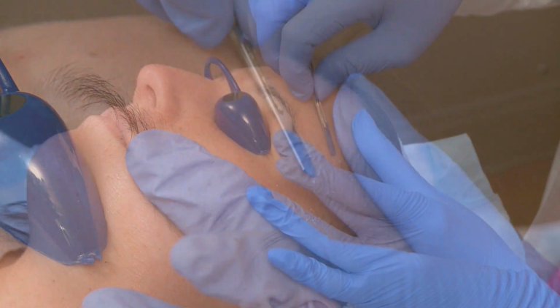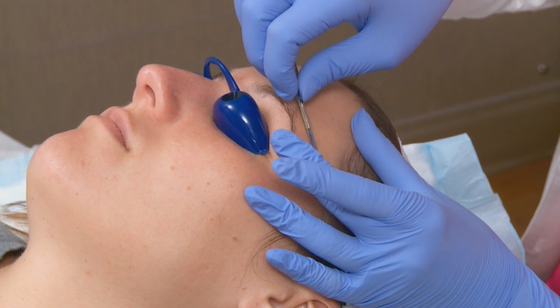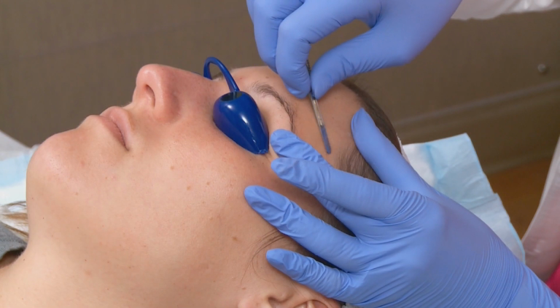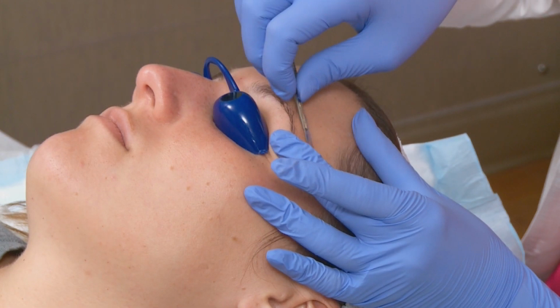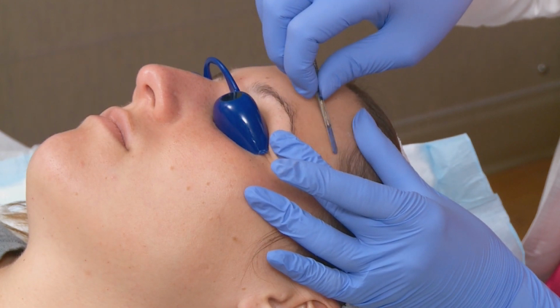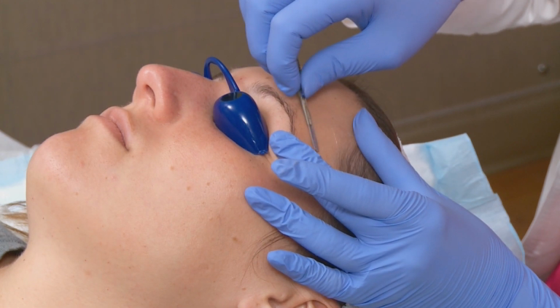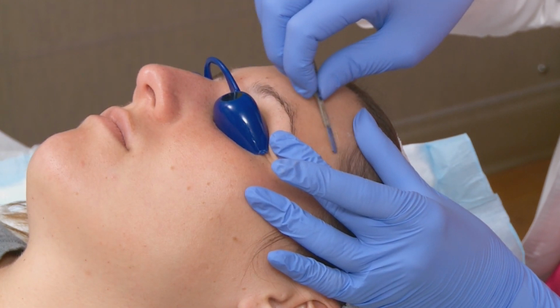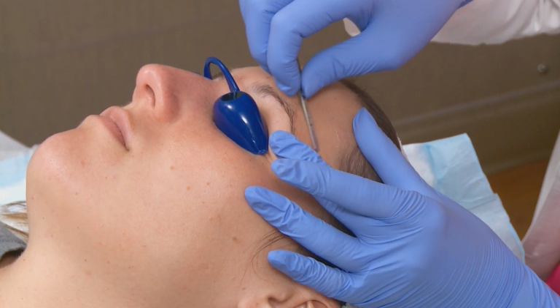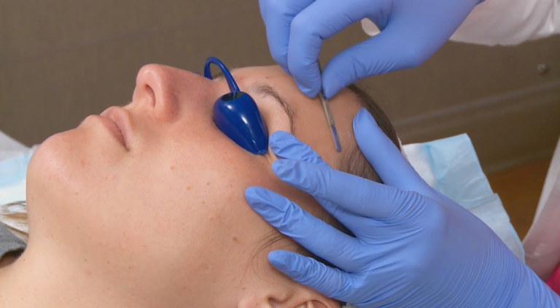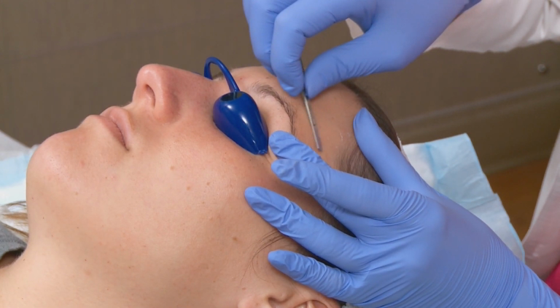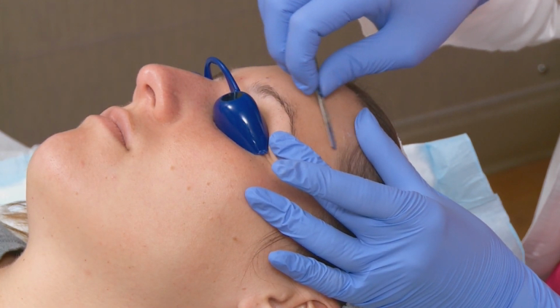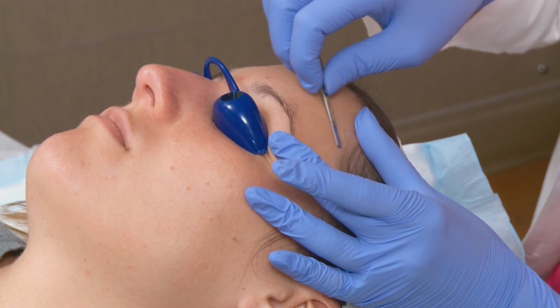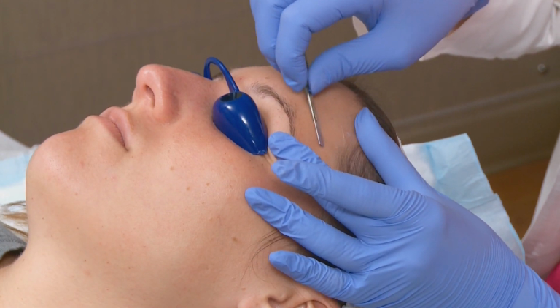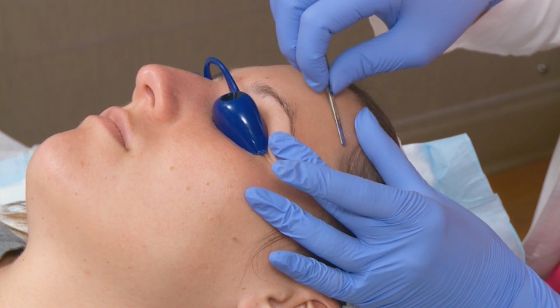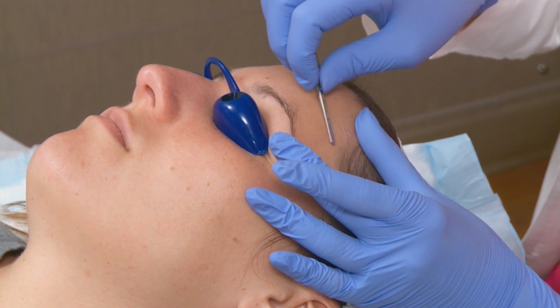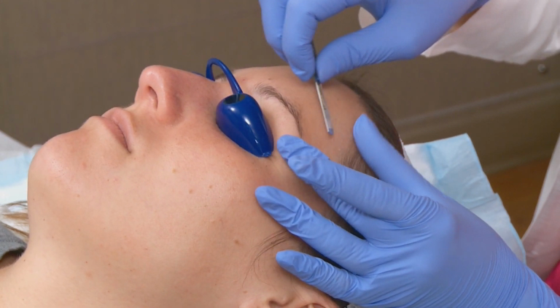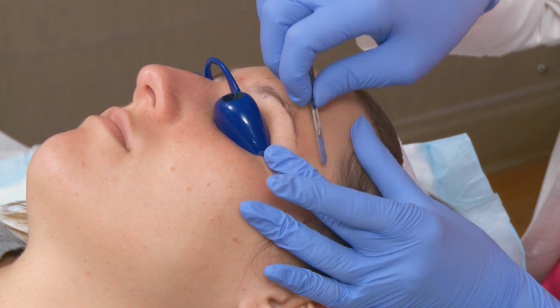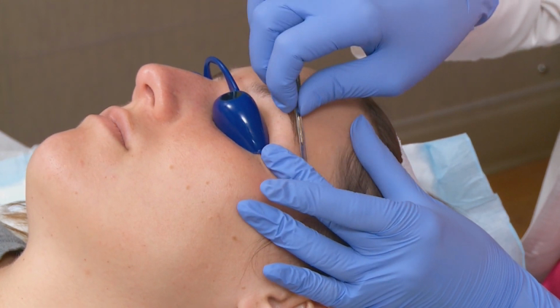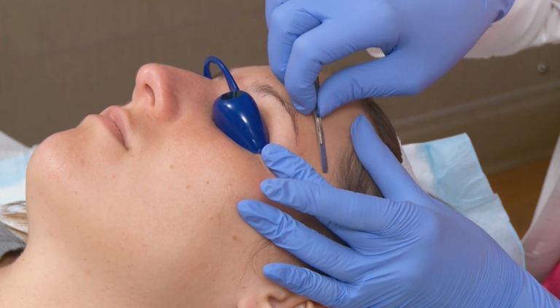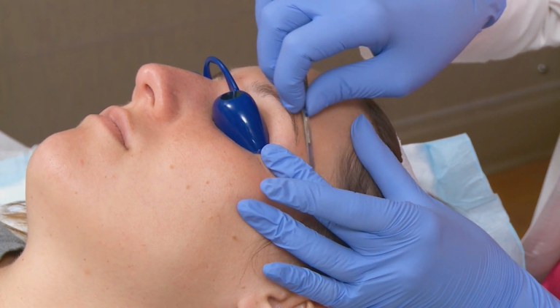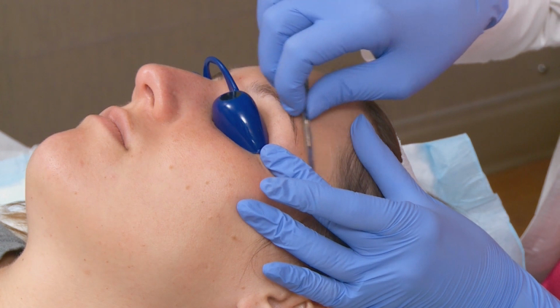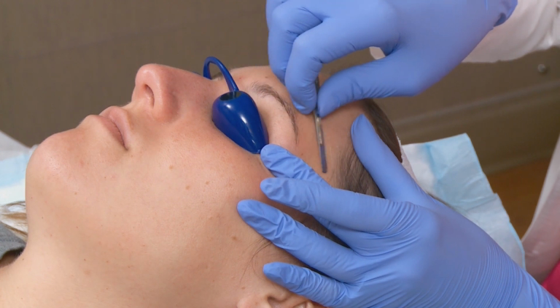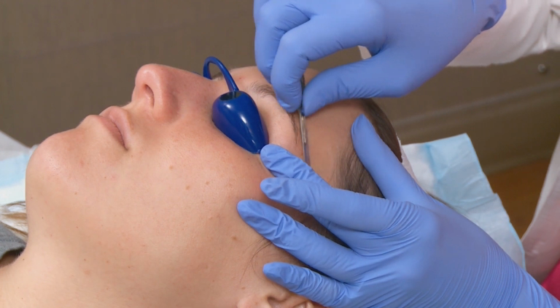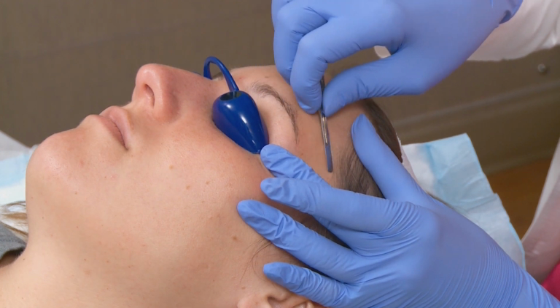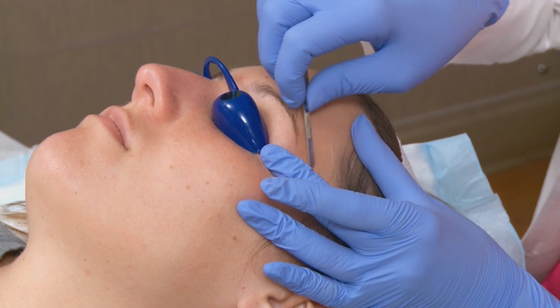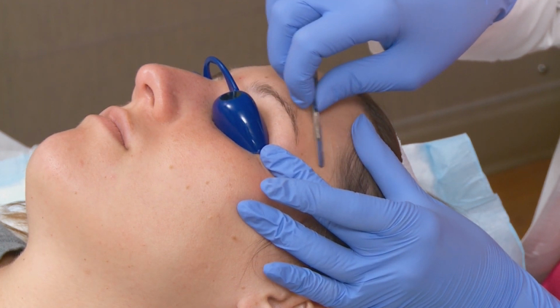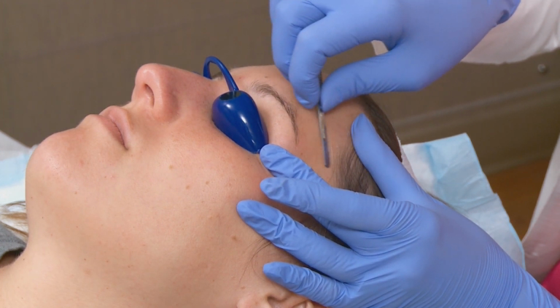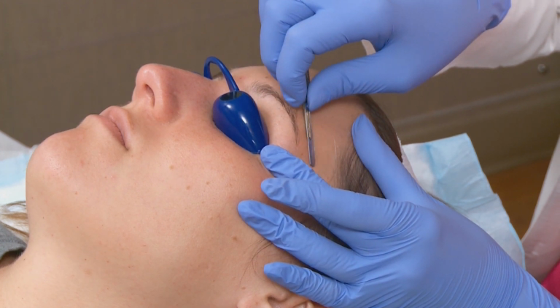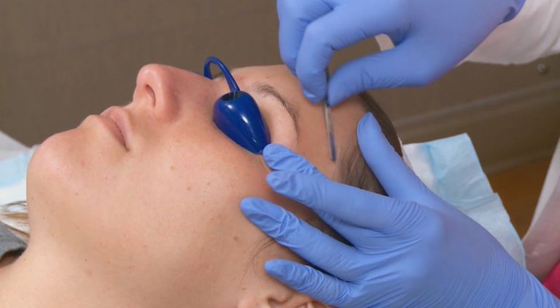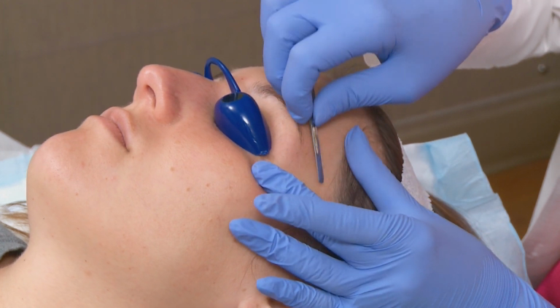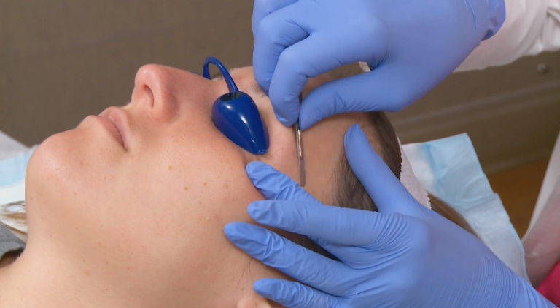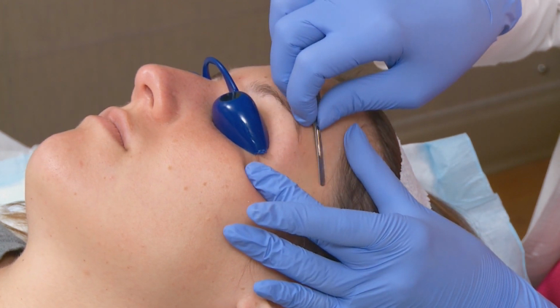The dermaplaning doesn't hurt at all. It might feel just a little bit different or a little scrapey. Most people feel that it's very relaxing during the treatment.